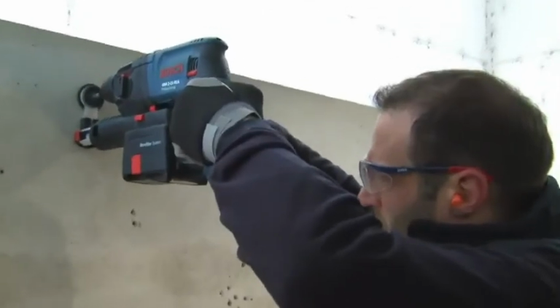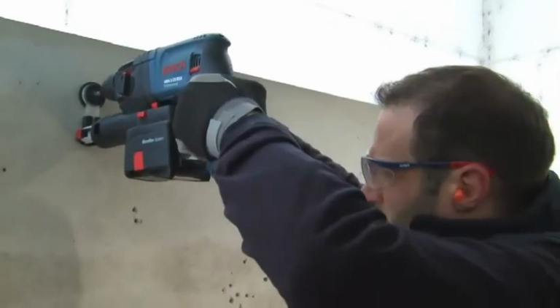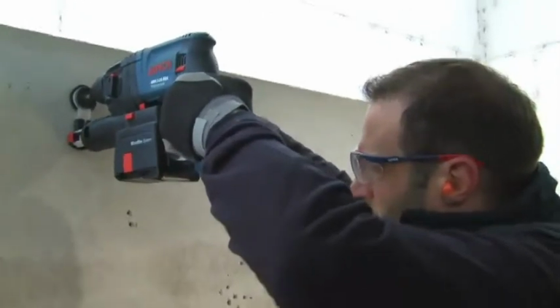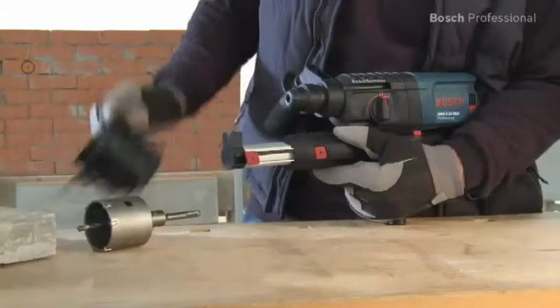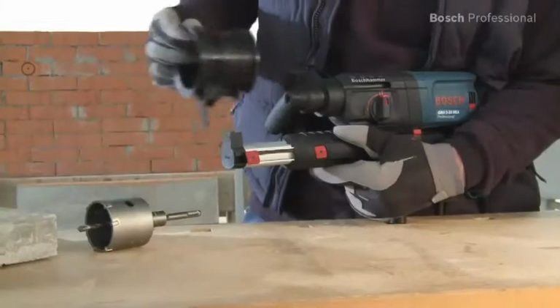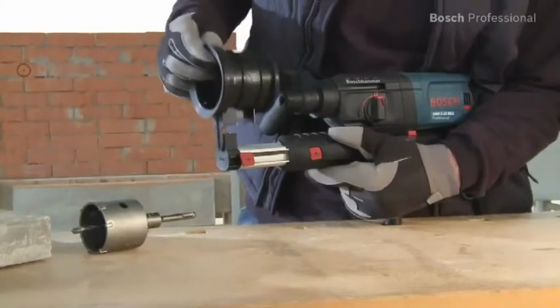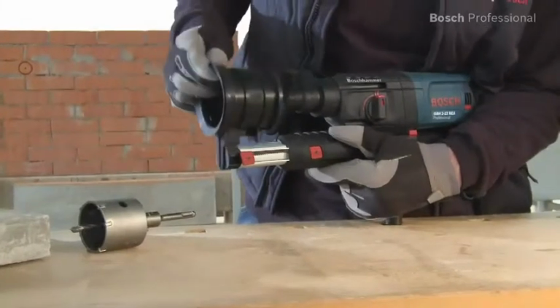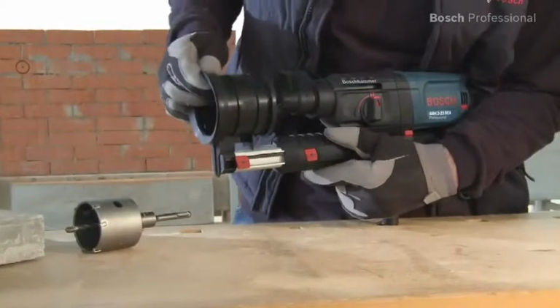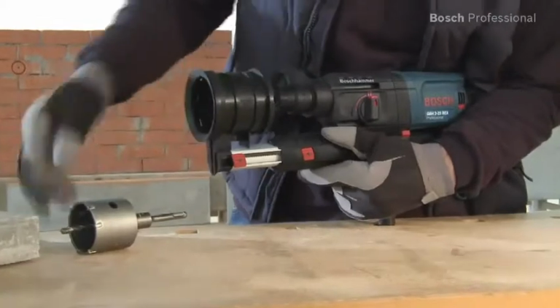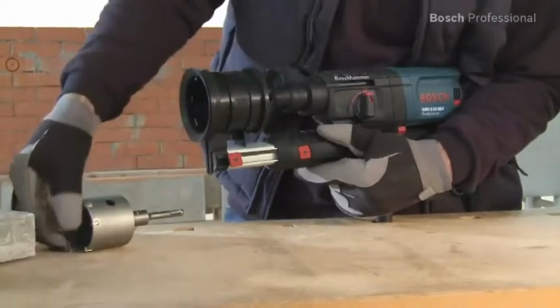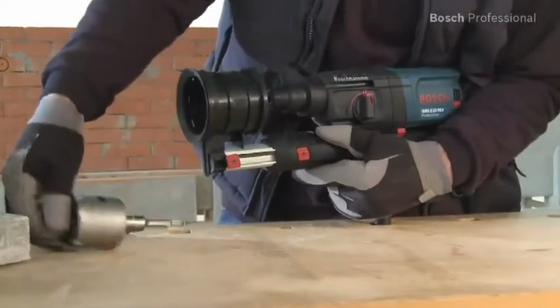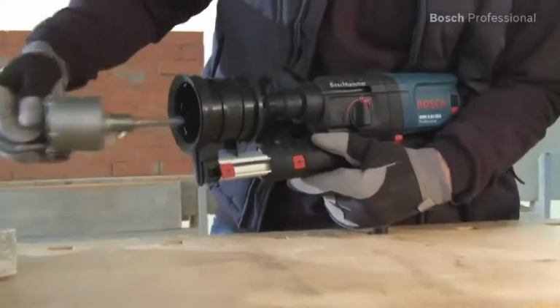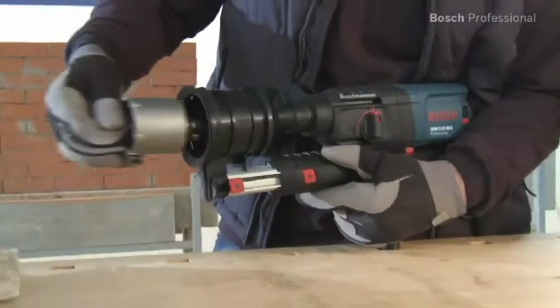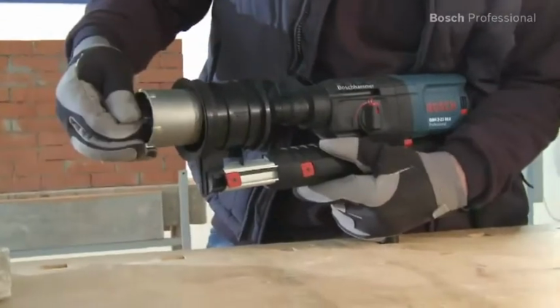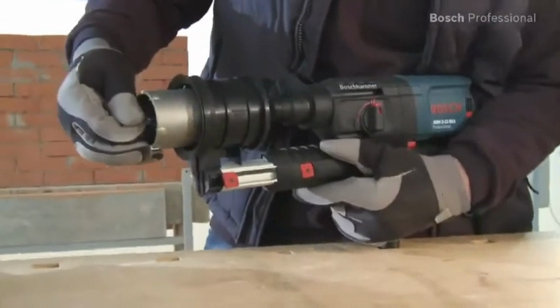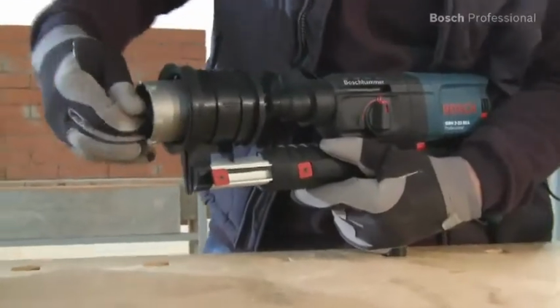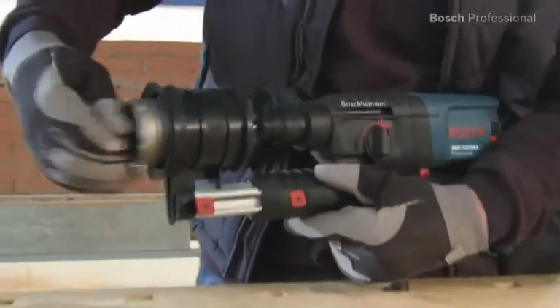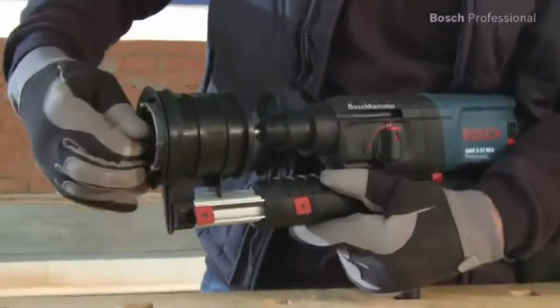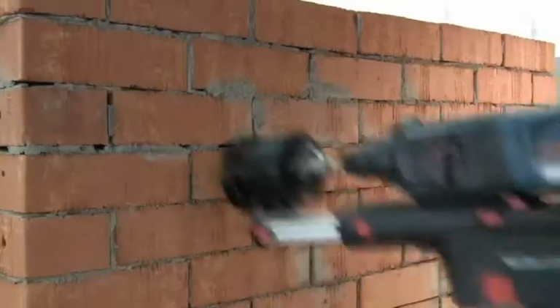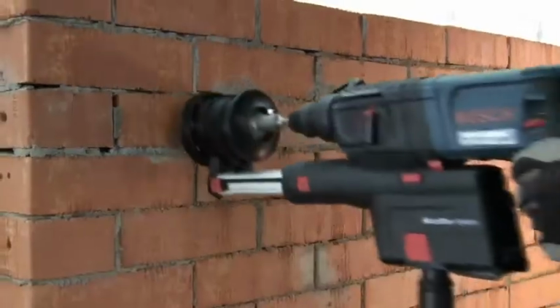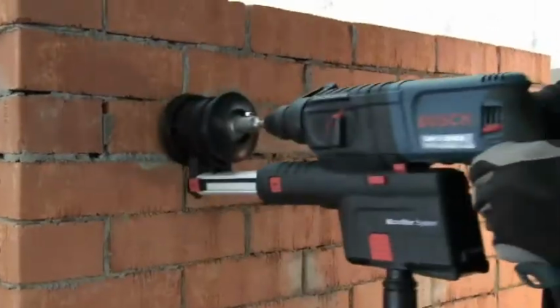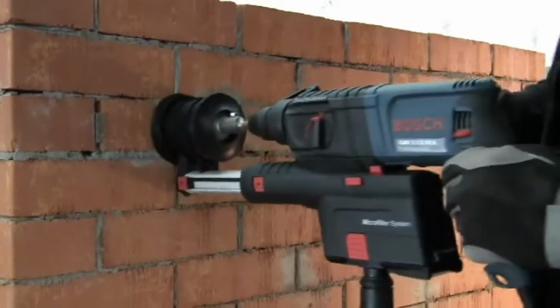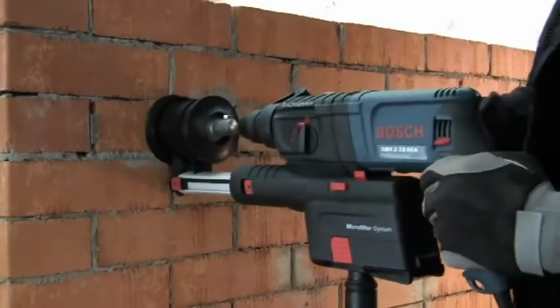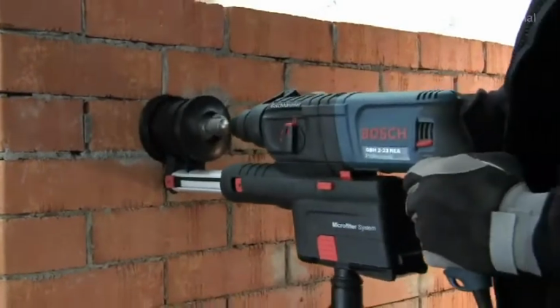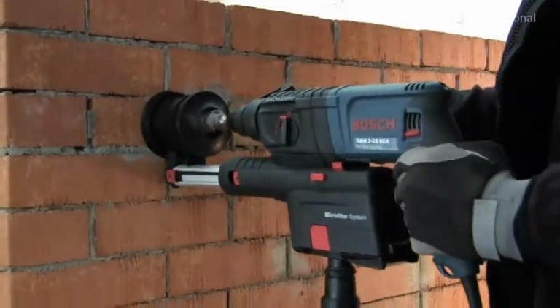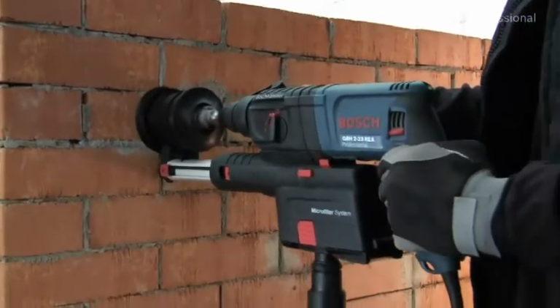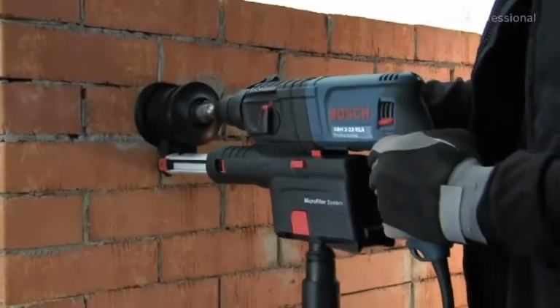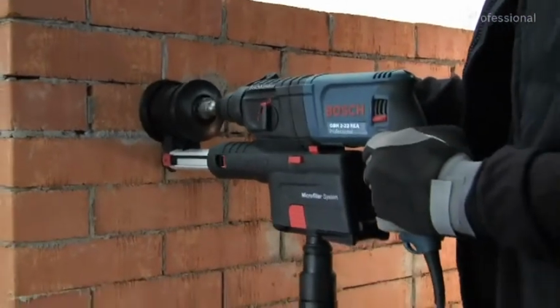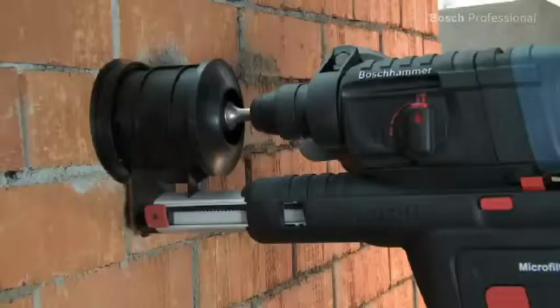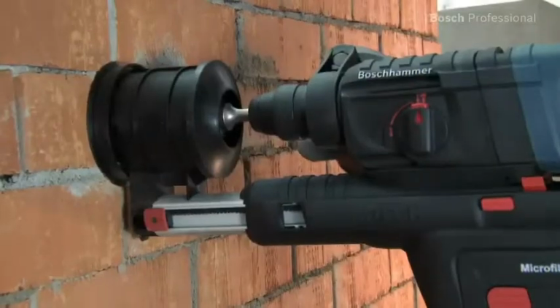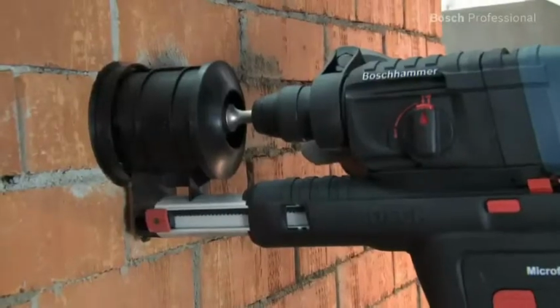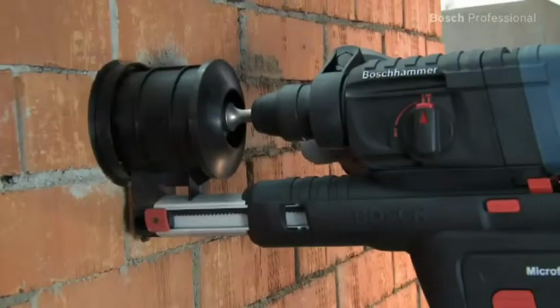To drill larger holes, you can replace the bit with an SDS plus core cutter in no time. It enables effortless dust-free drilling of holes up to 68mm in diameter.